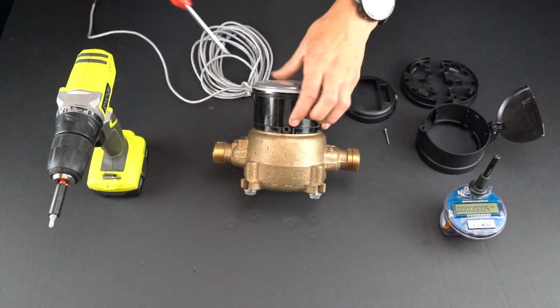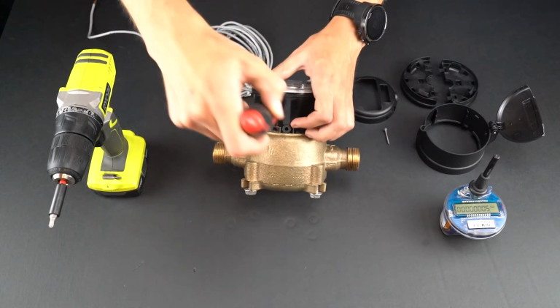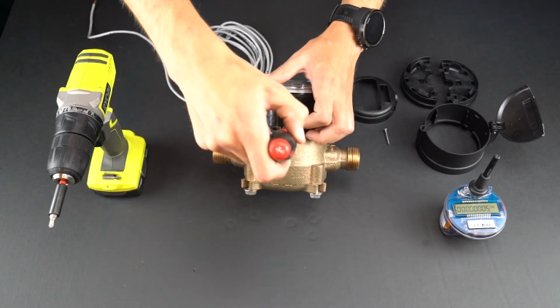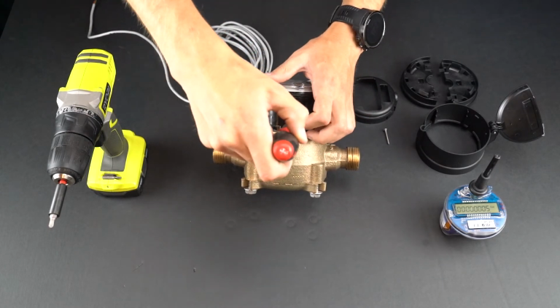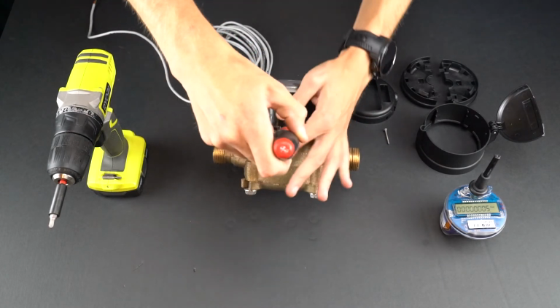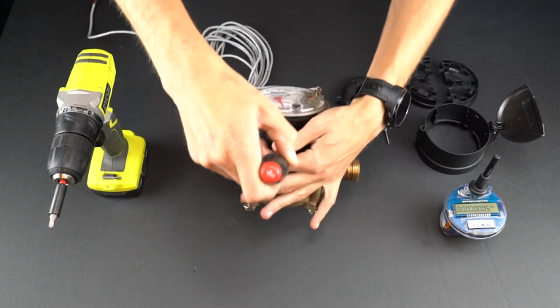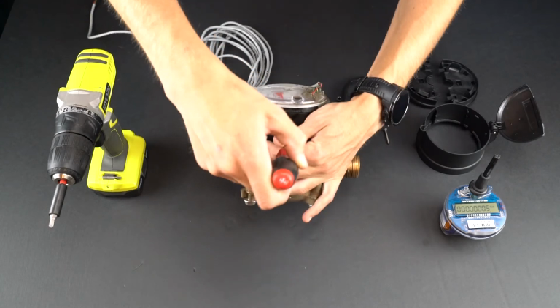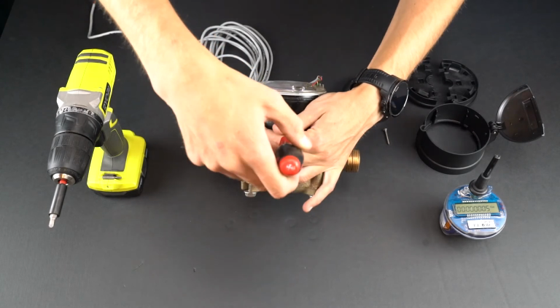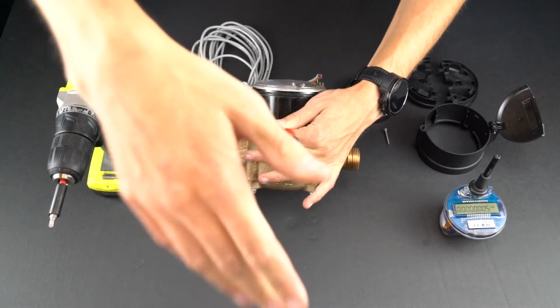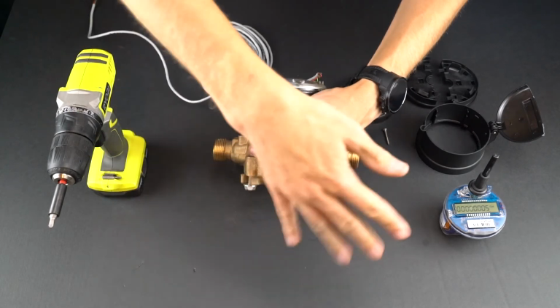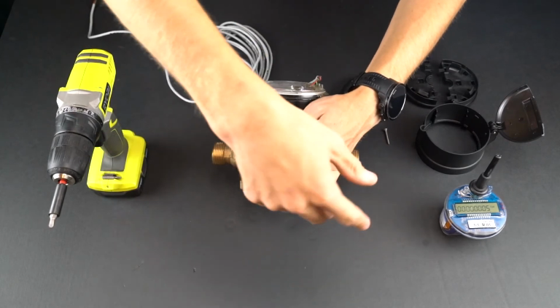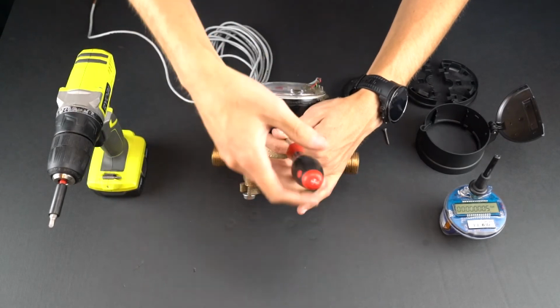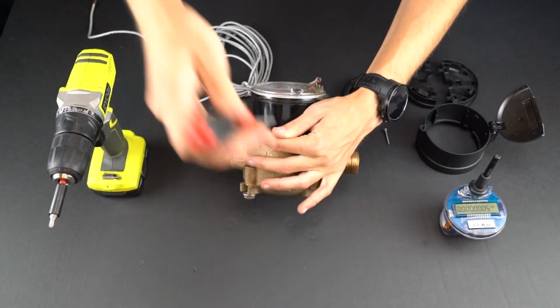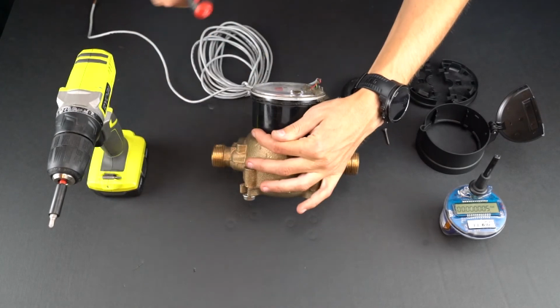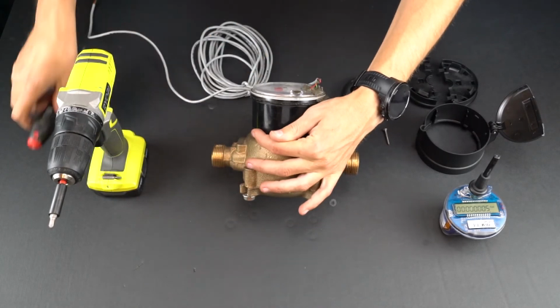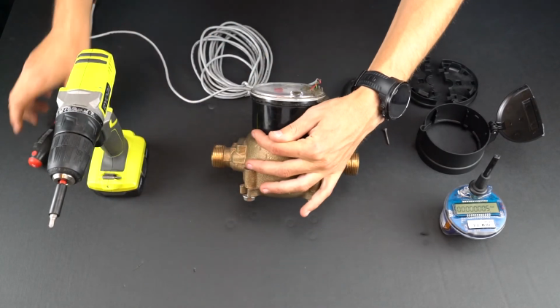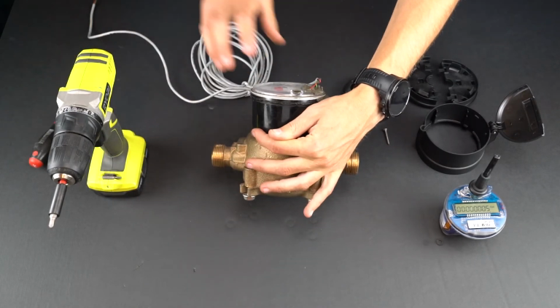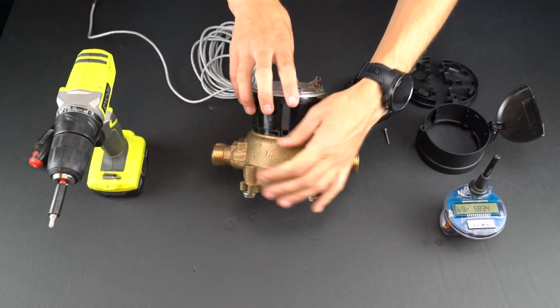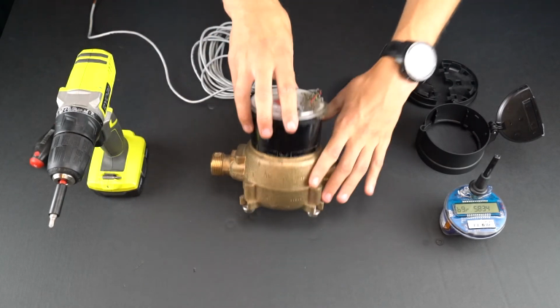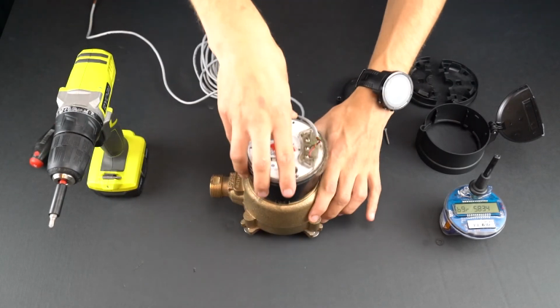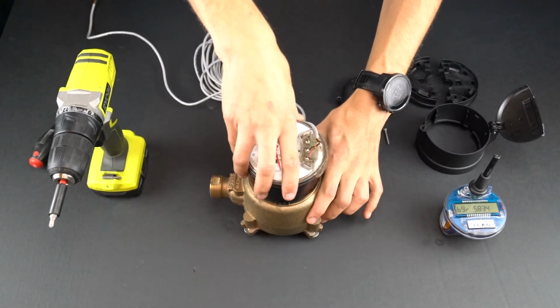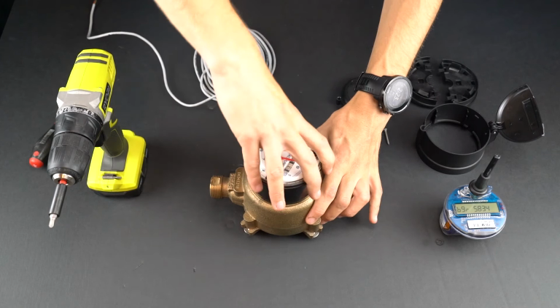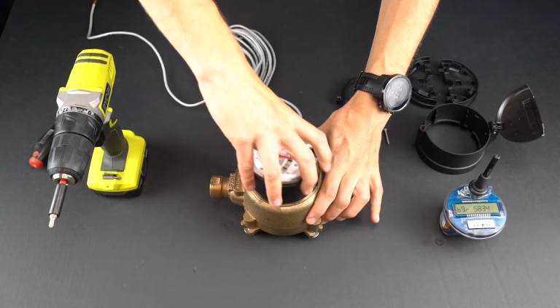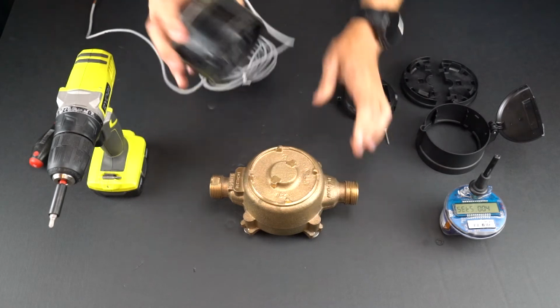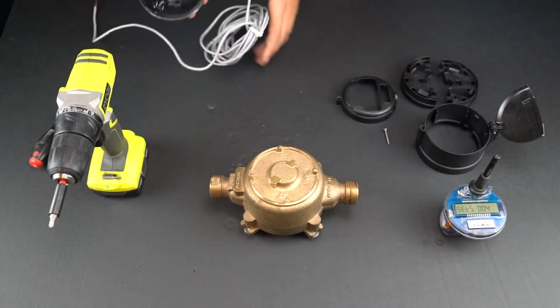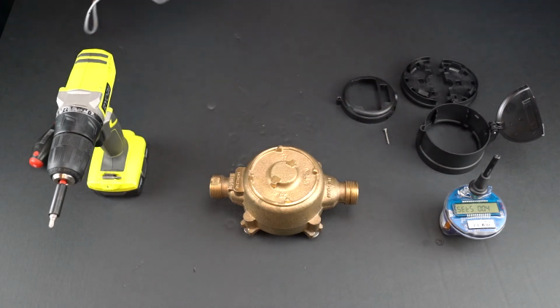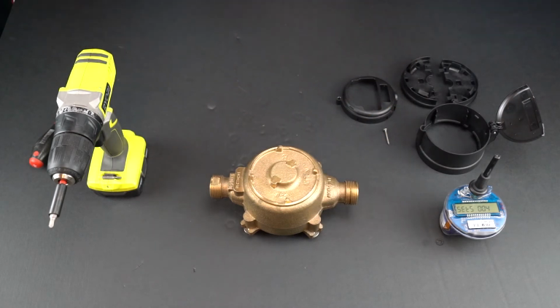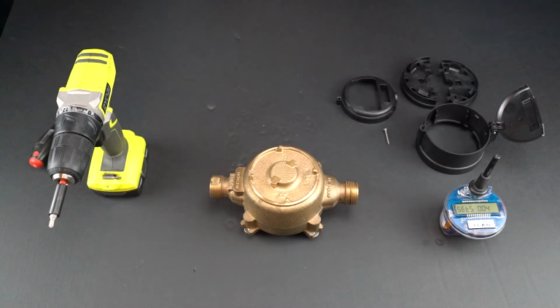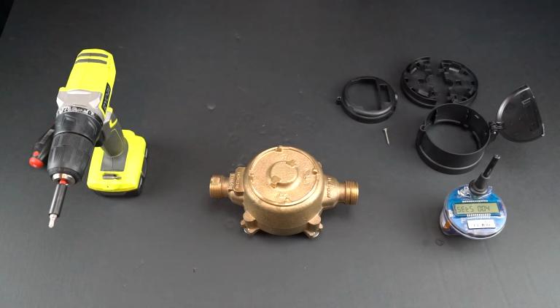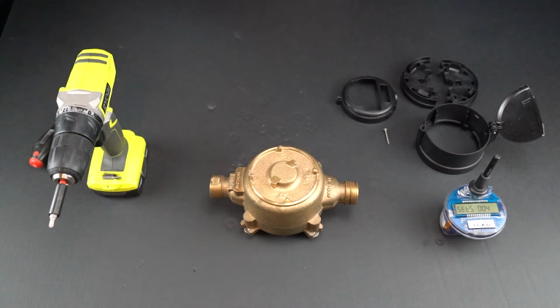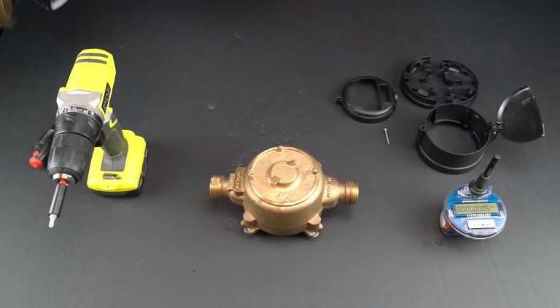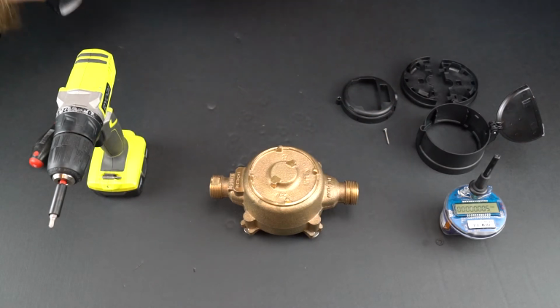To remove the radio from a Neptune meter, use a screwdriver to release the security pin. This works best with a swift motion to release the pin without breaking it.